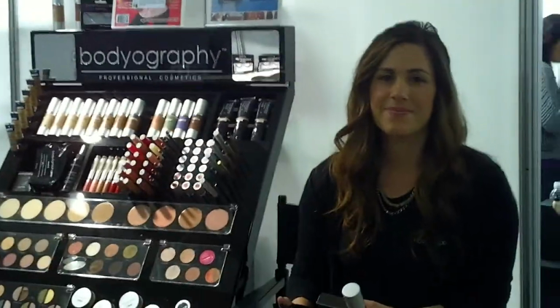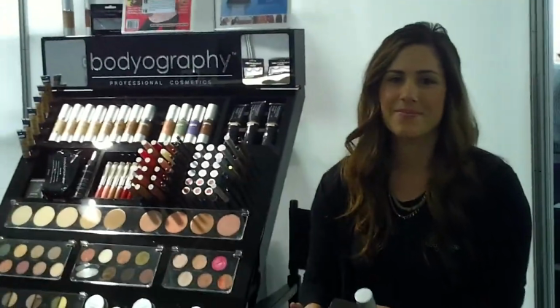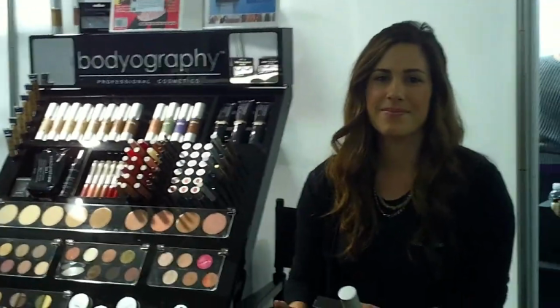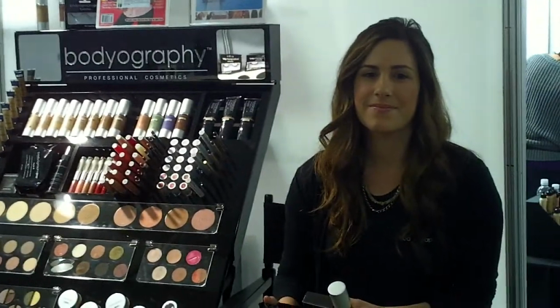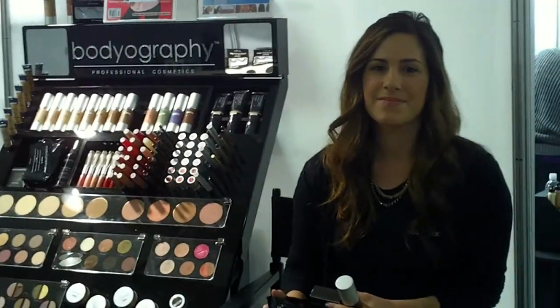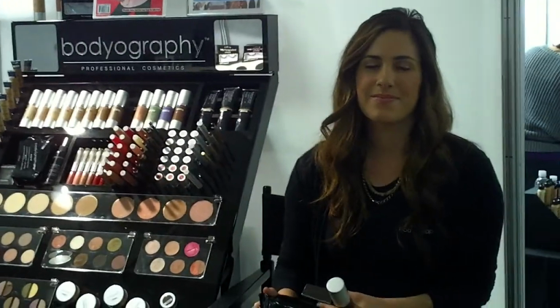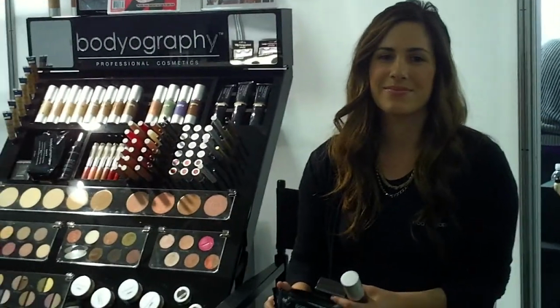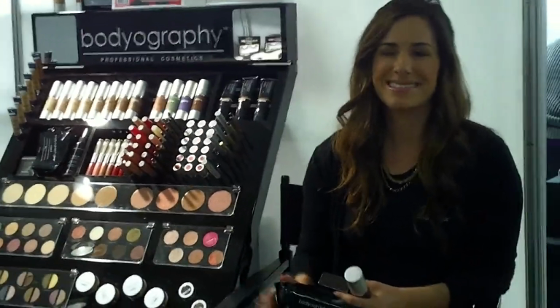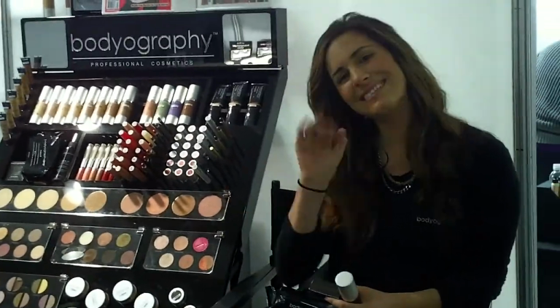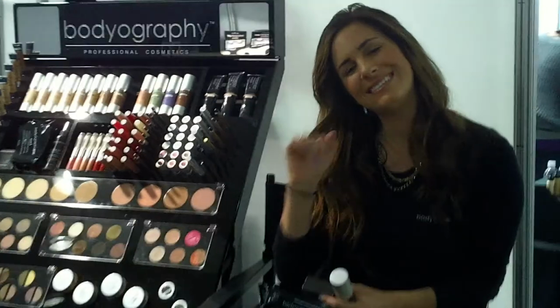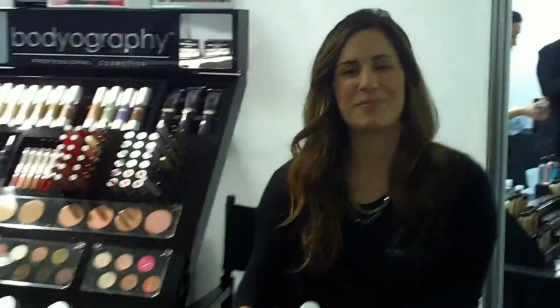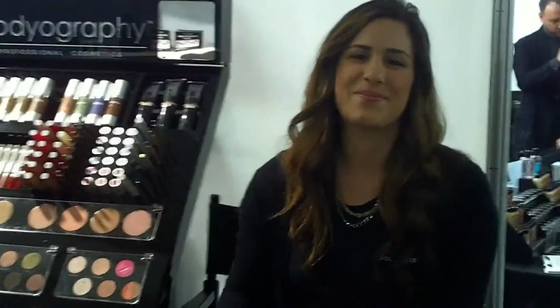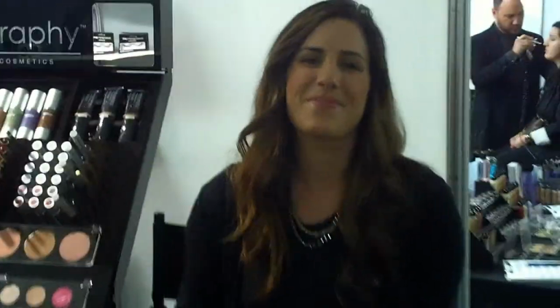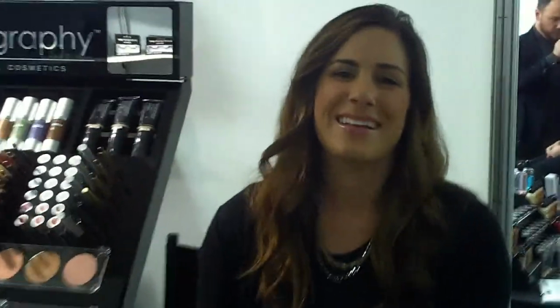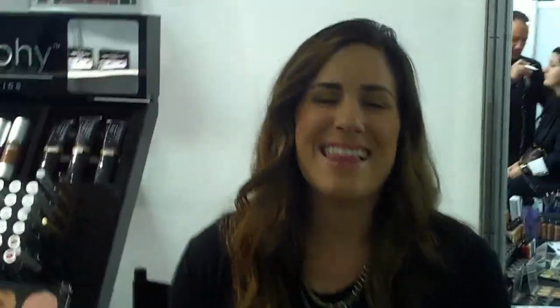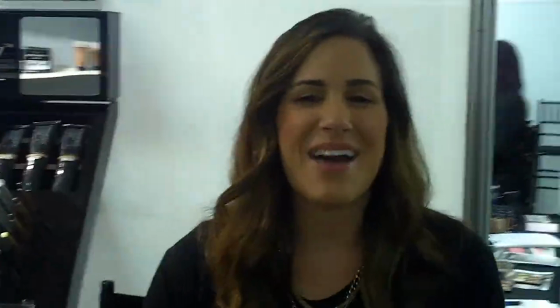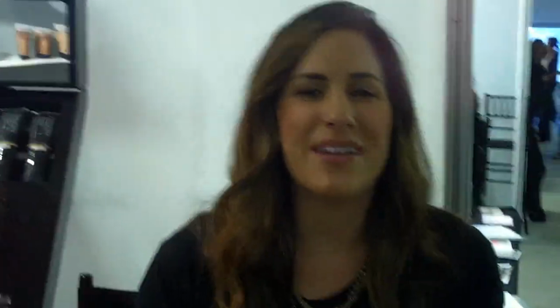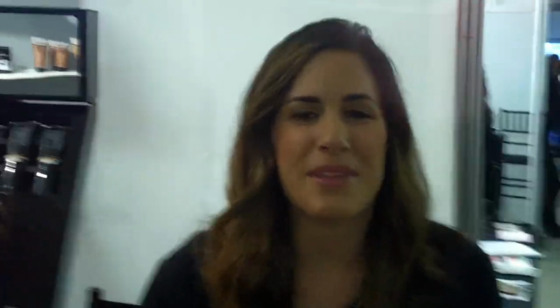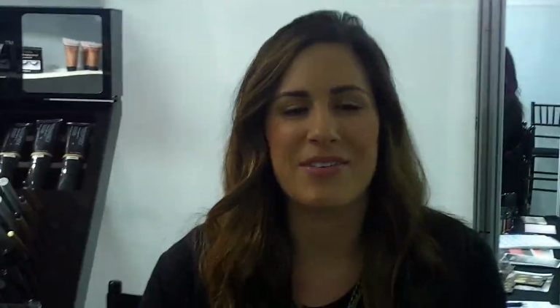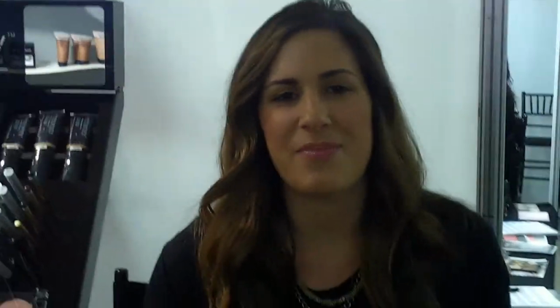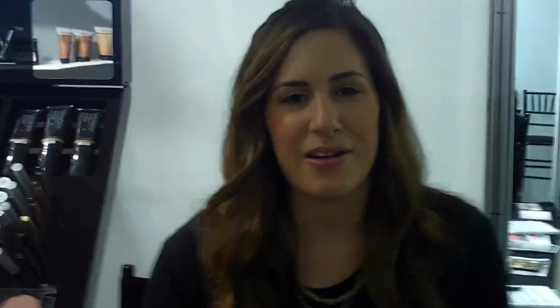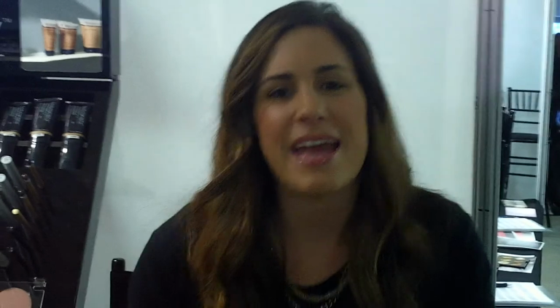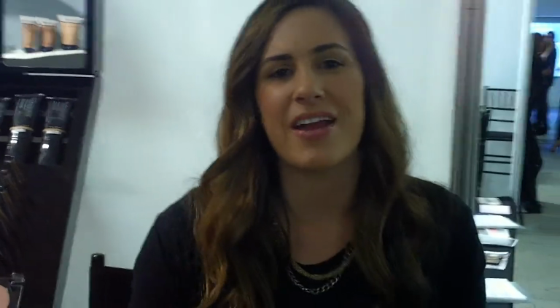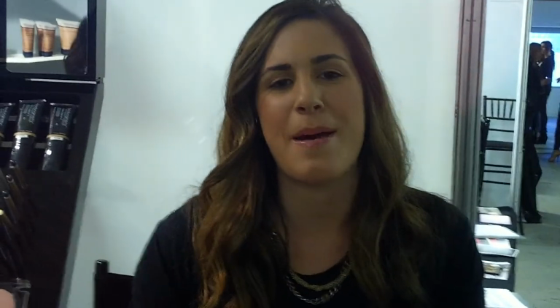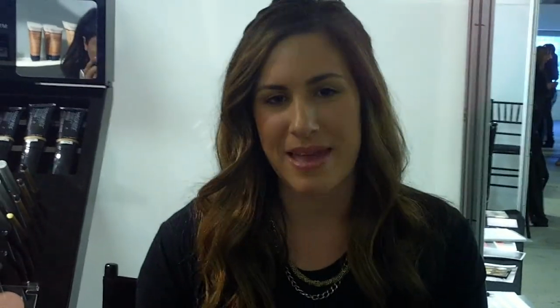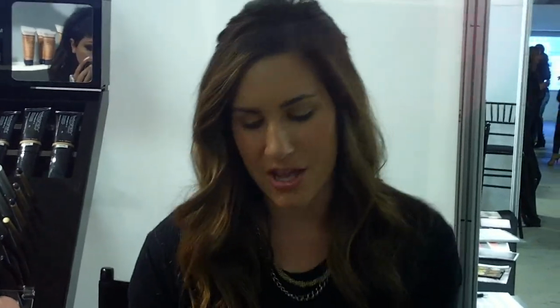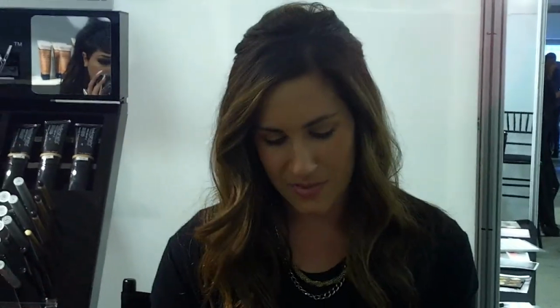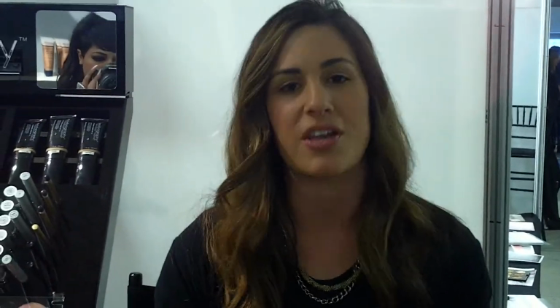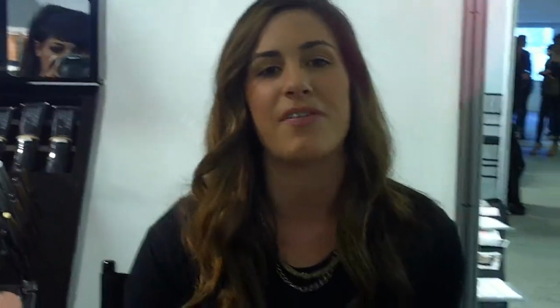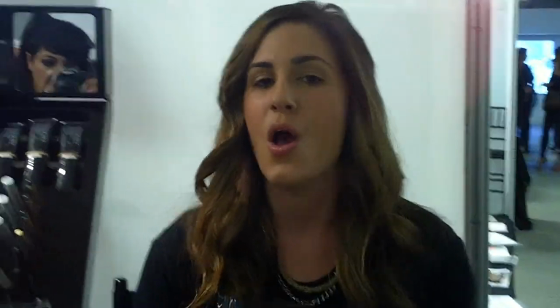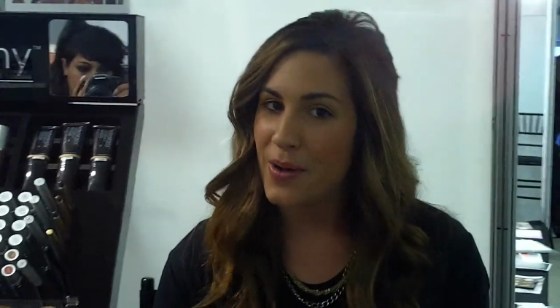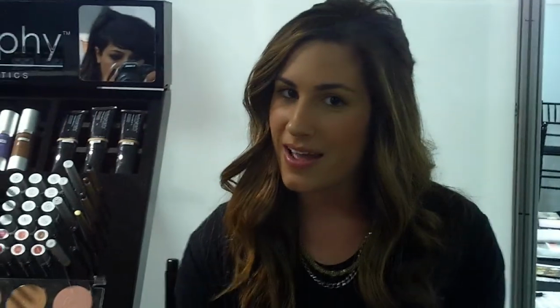Hi, we're at the LA Makeup Show, at the Bodyography booth. I'm Lori Leib, the Creative Director of Bodyography. I just wanted to show you some of our WOW products.